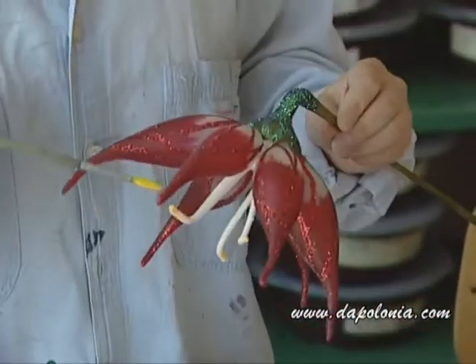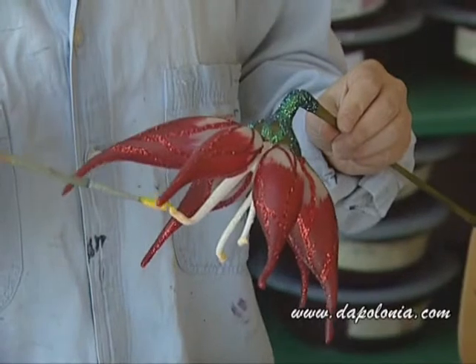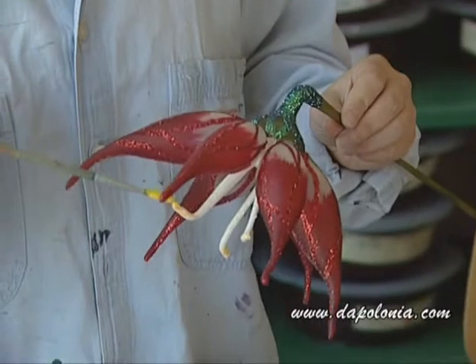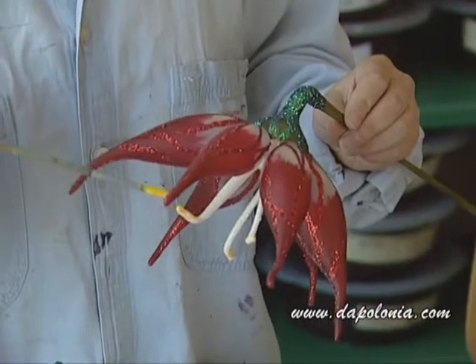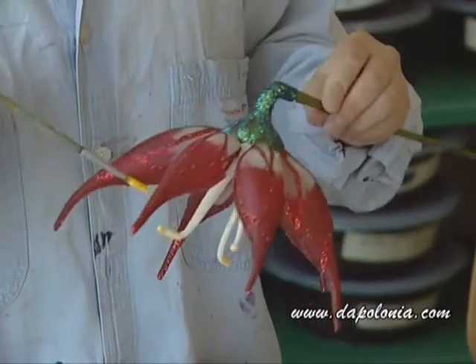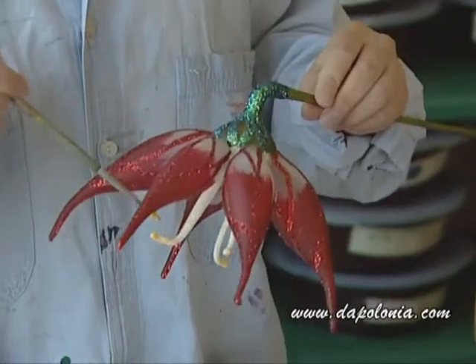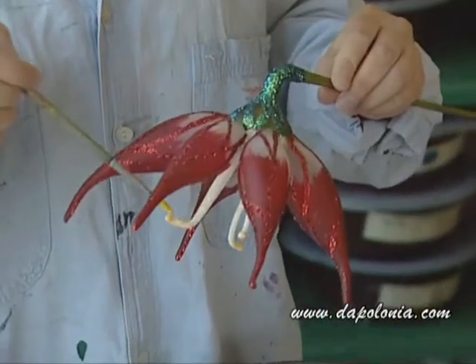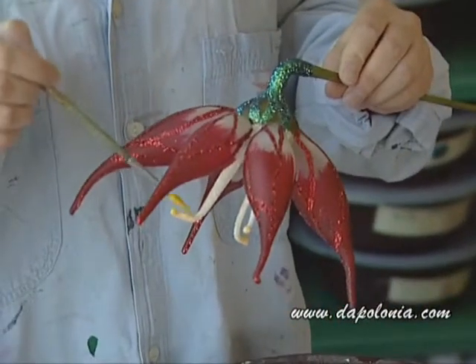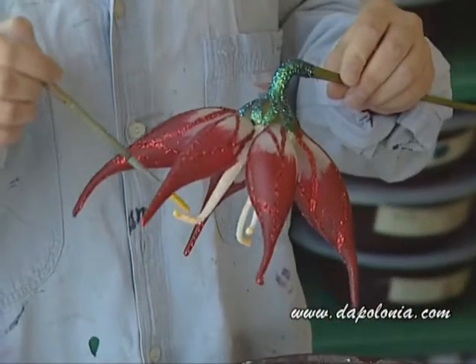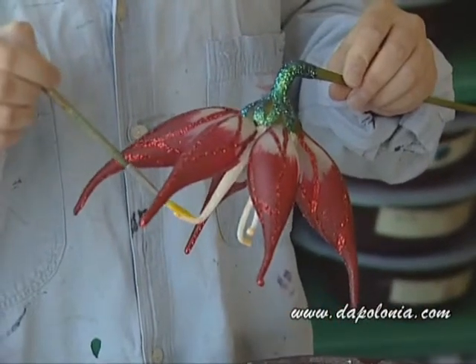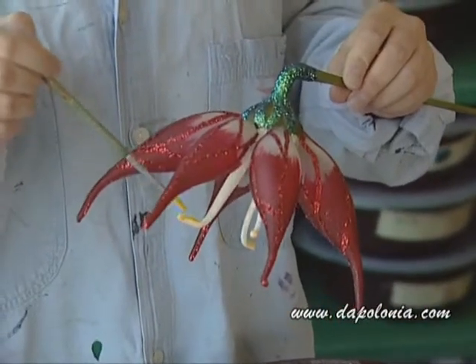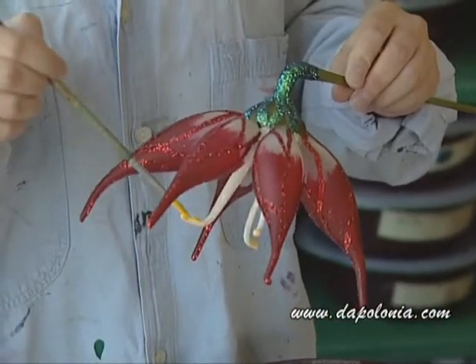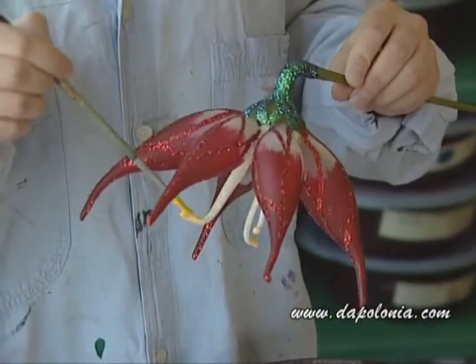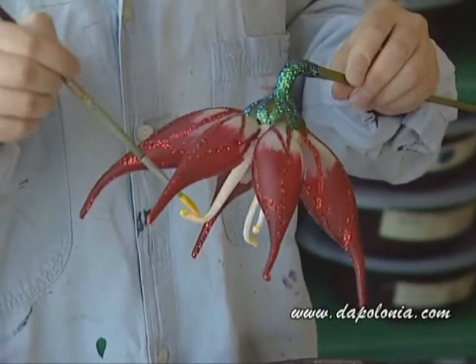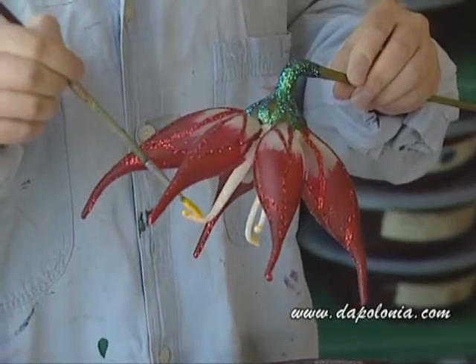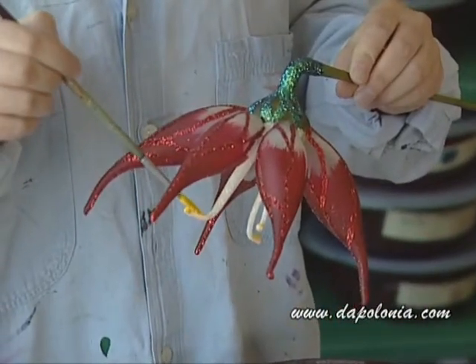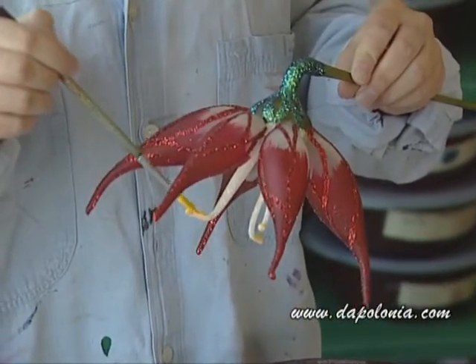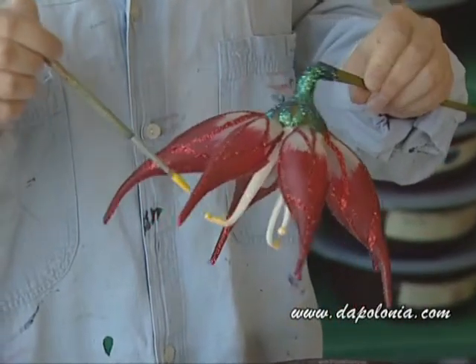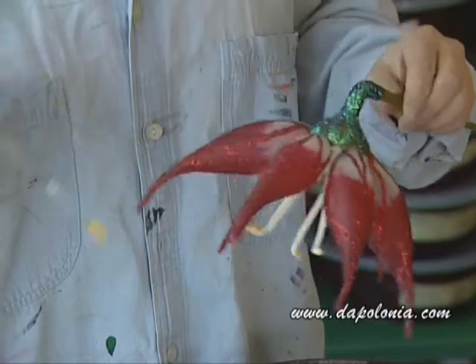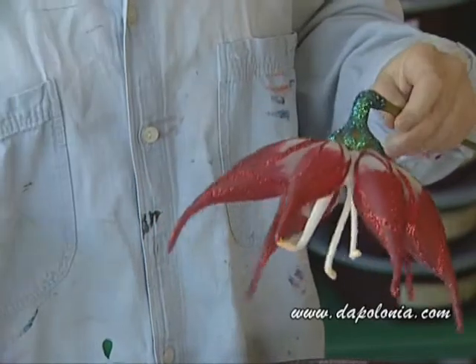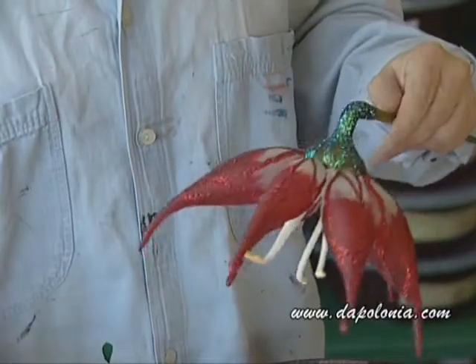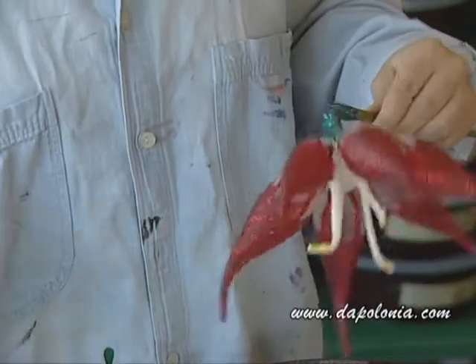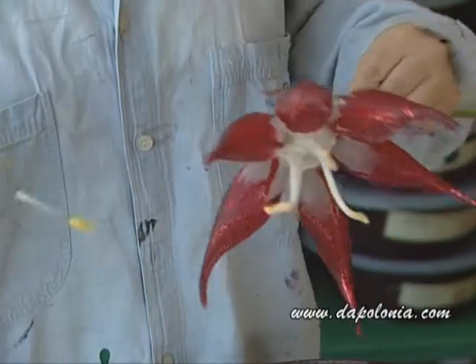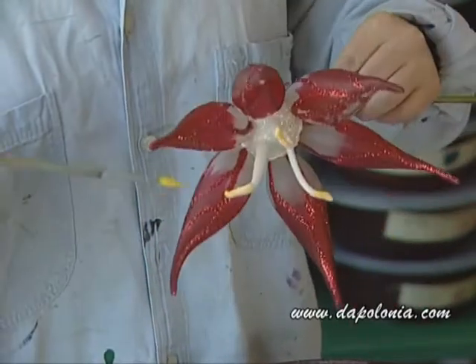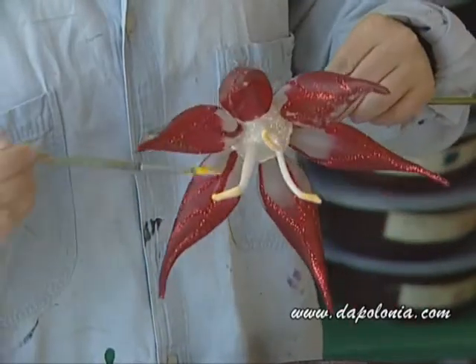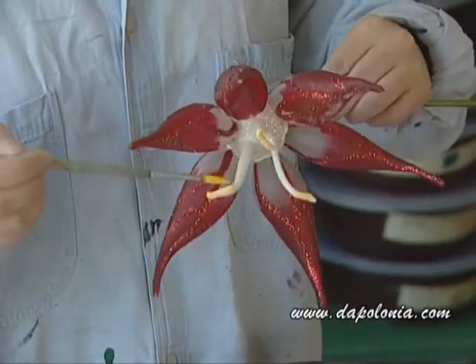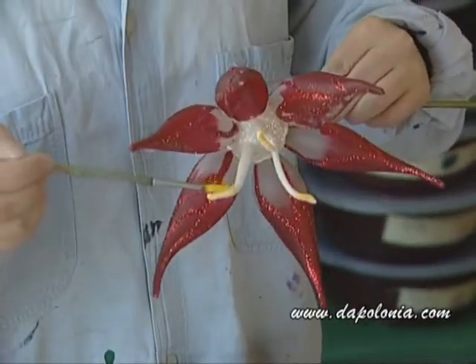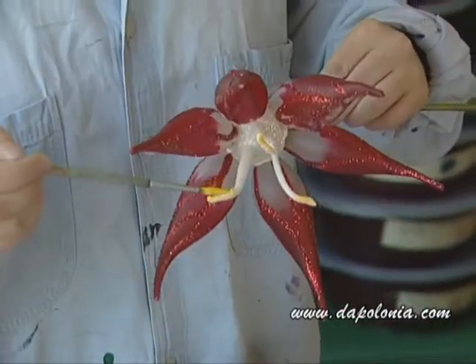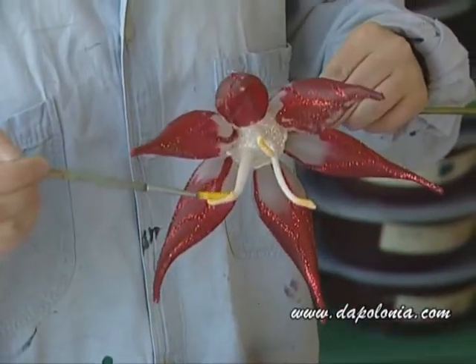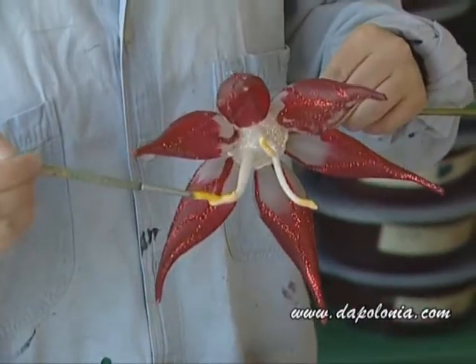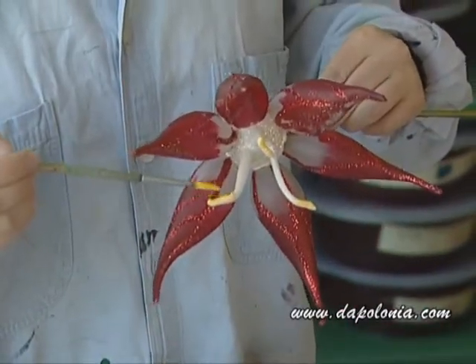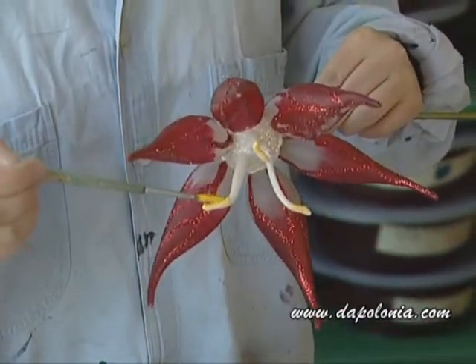Now we'll add a little bit of yellow paint — and voilà, the white glitter is yellow. The ends of the petals are yellow.